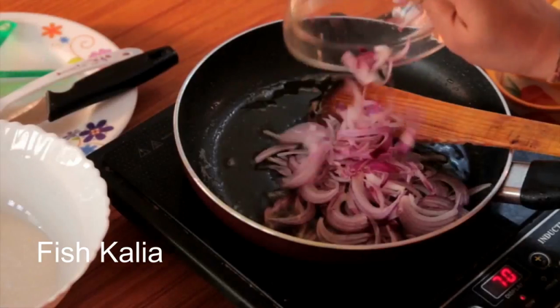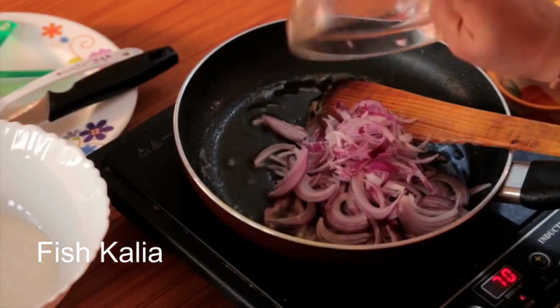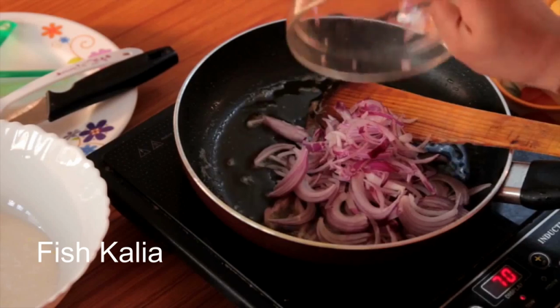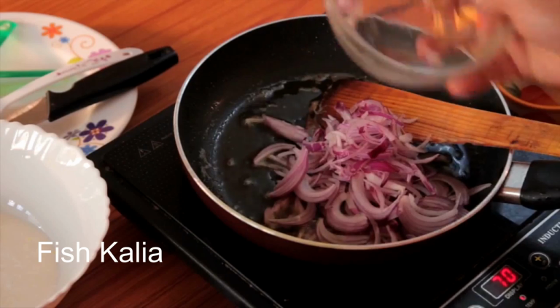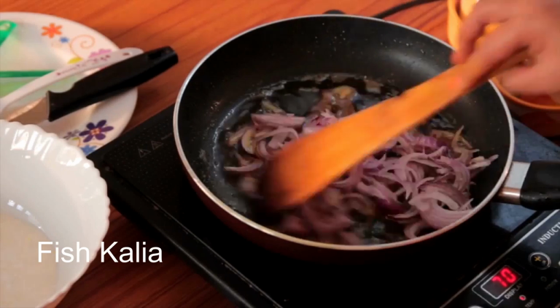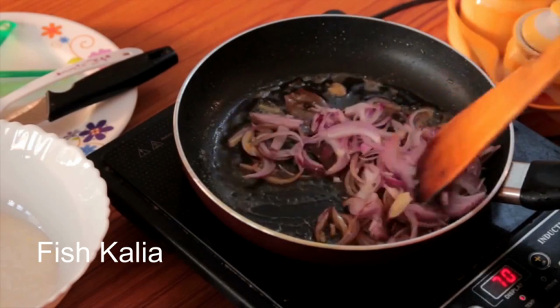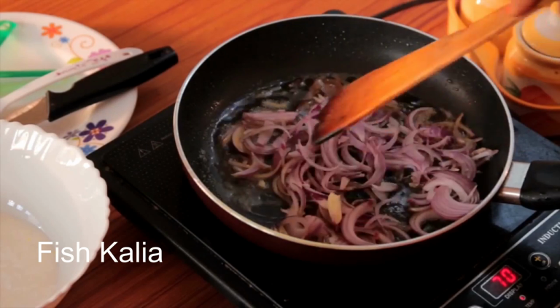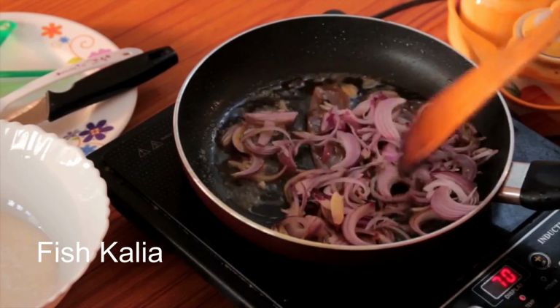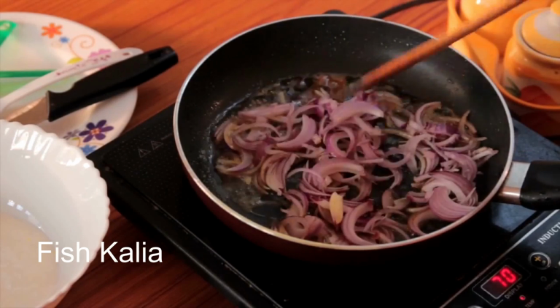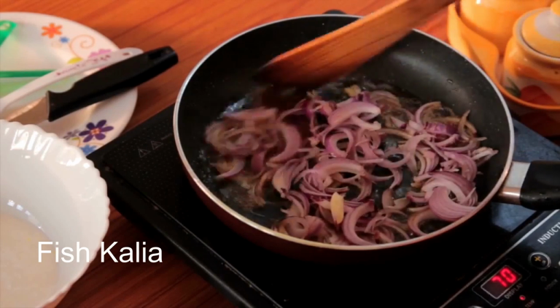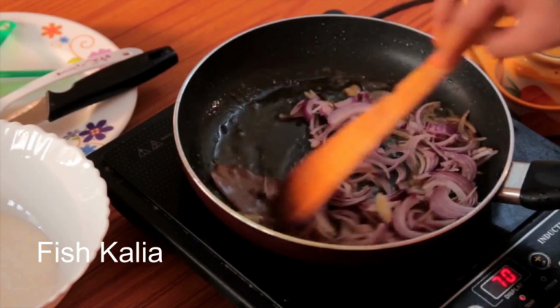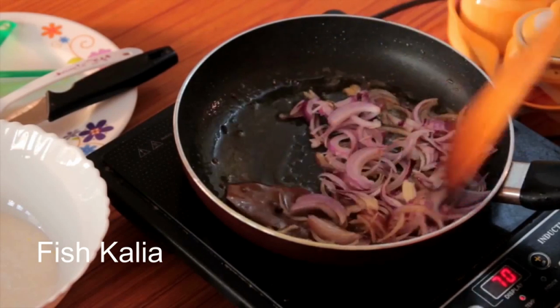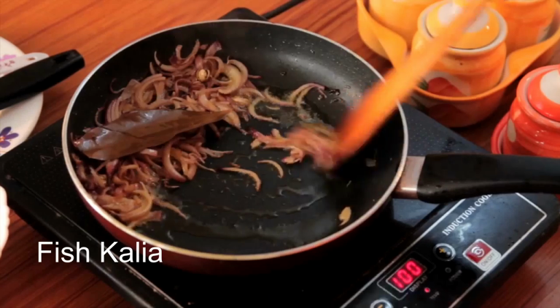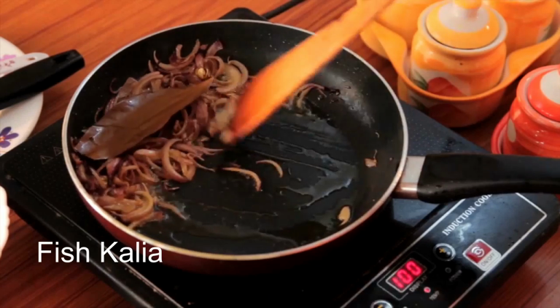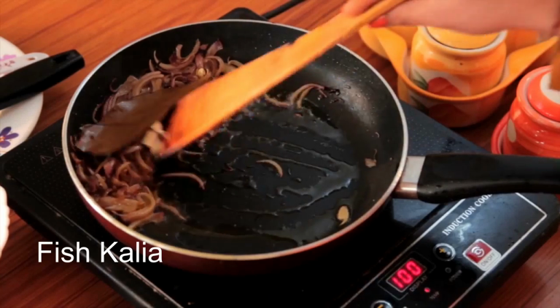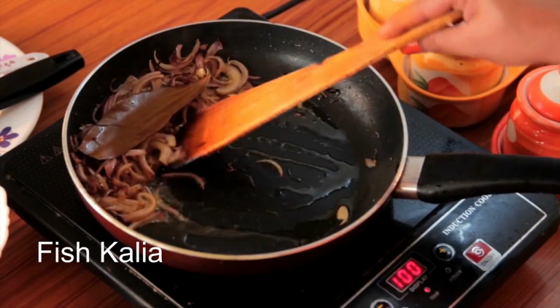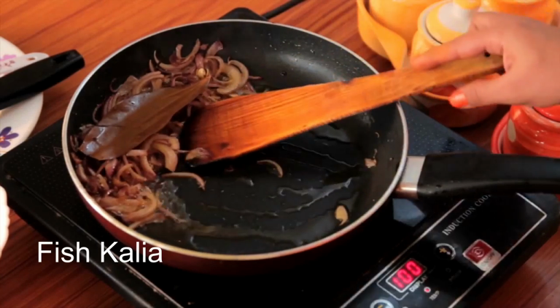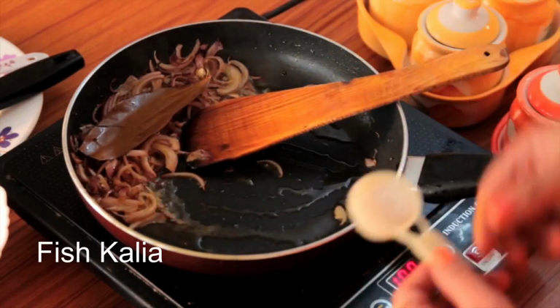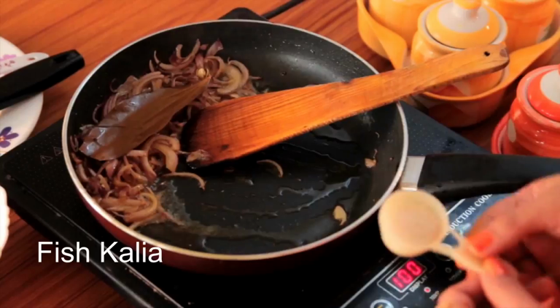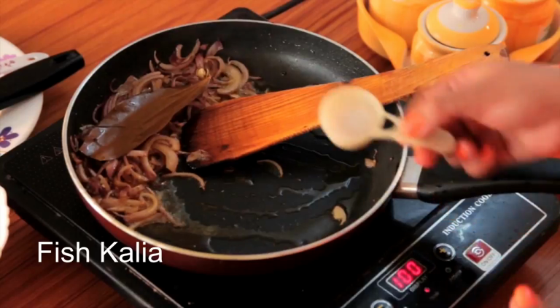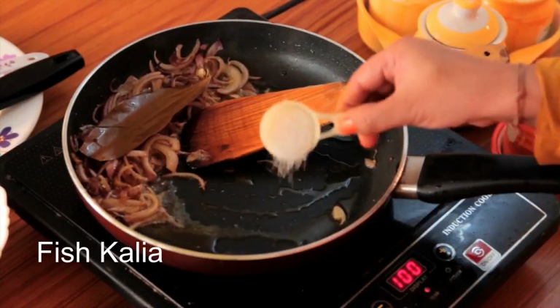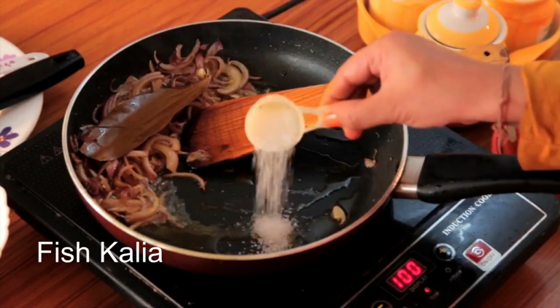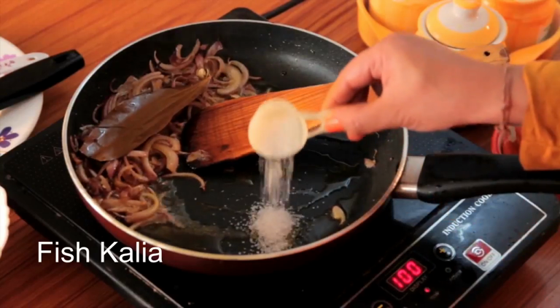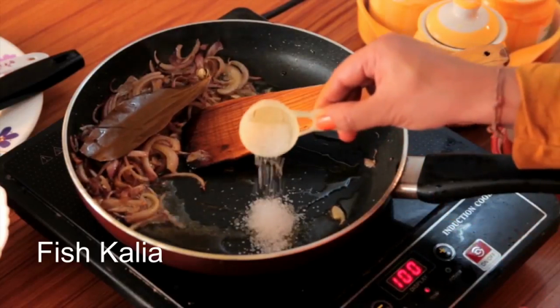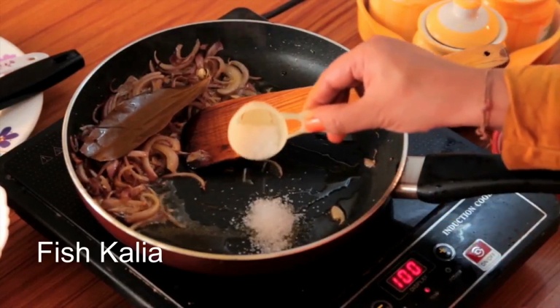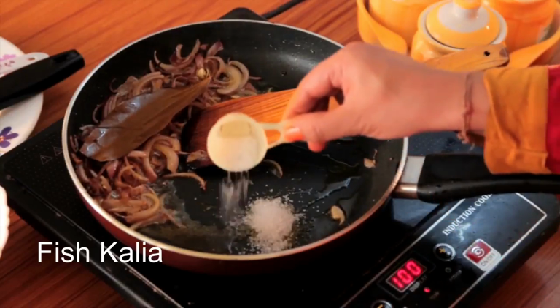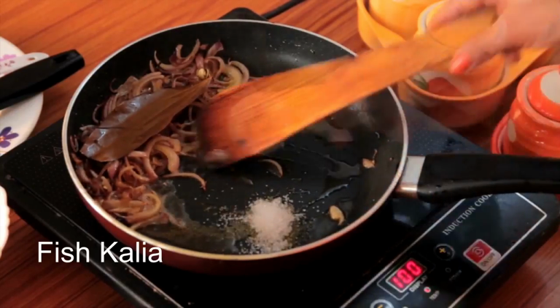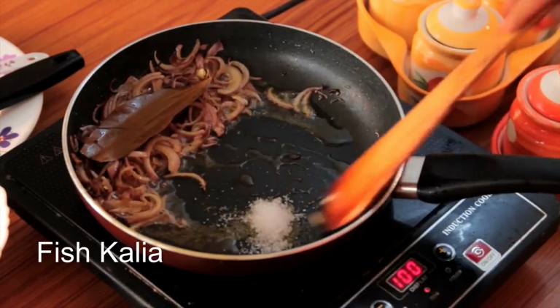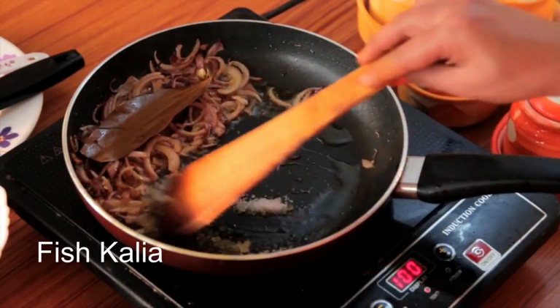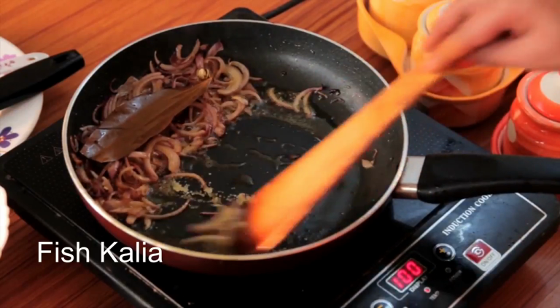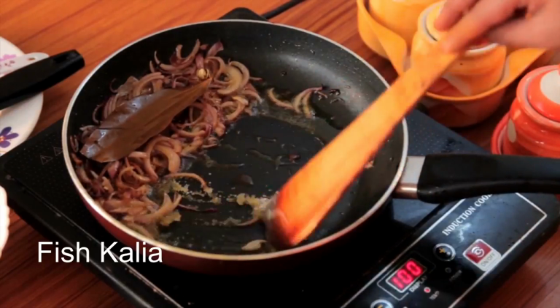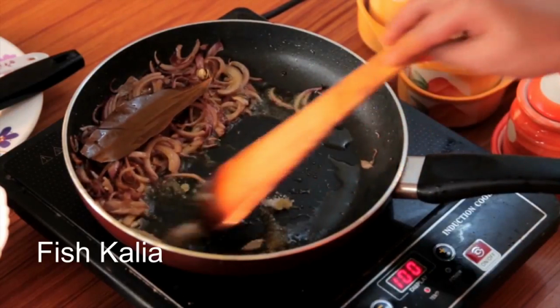Now add sliced onions and sauté them. To add a nice caramelized color, I will add a little sugar and sauté for a few seconds.